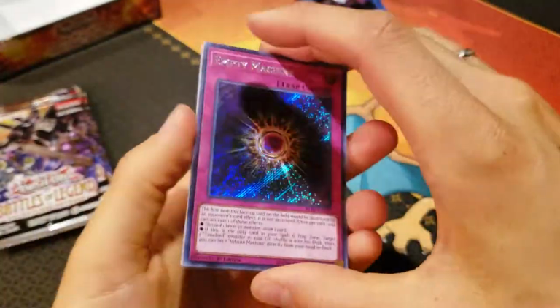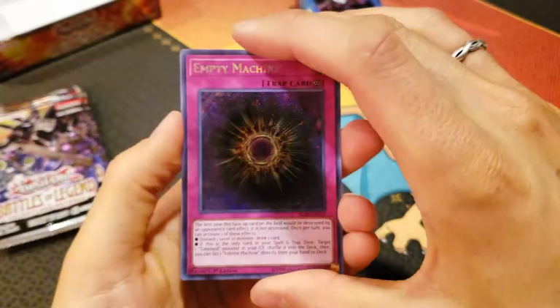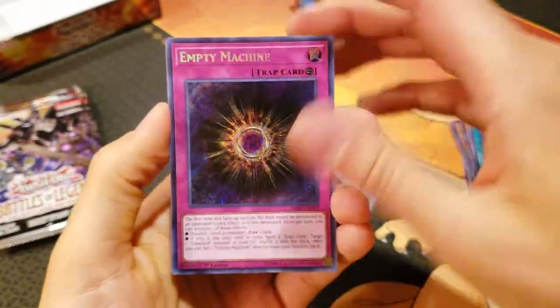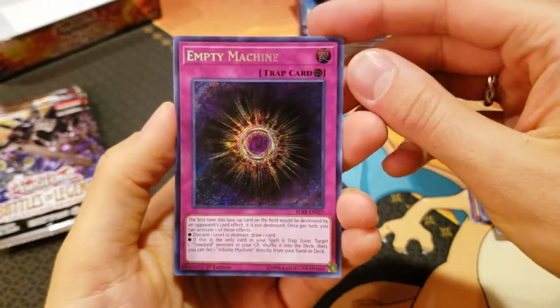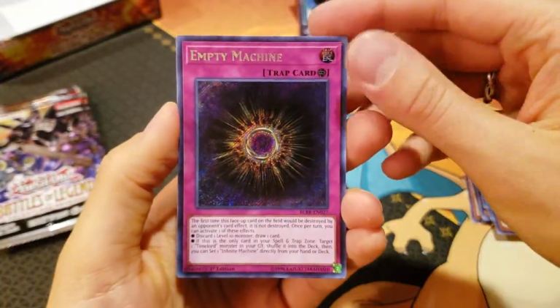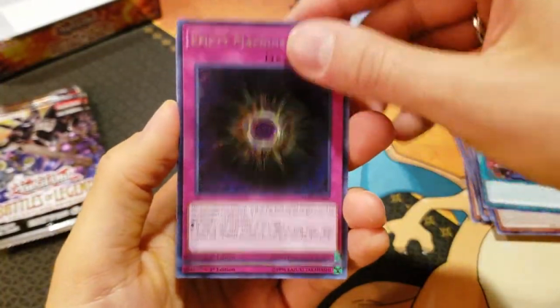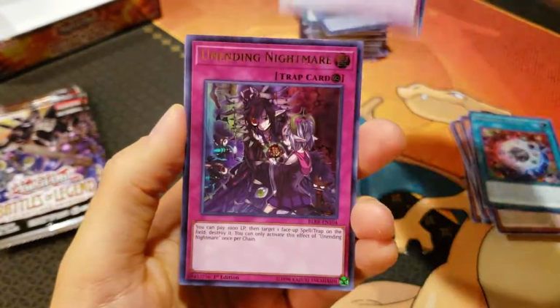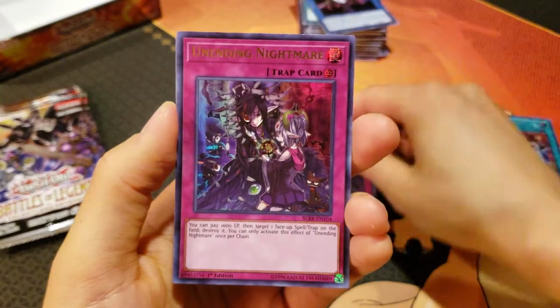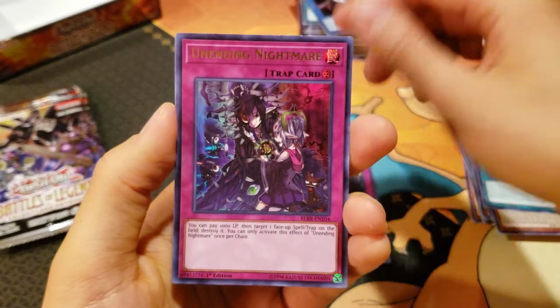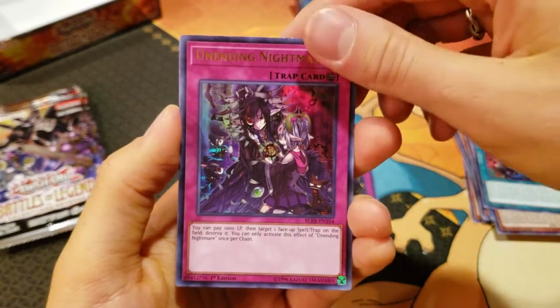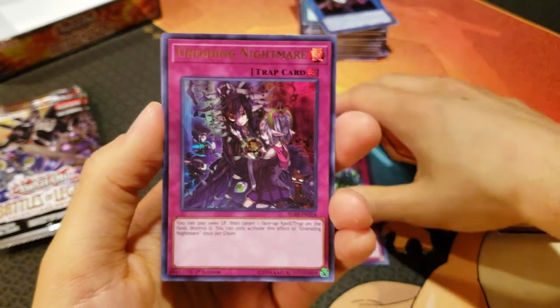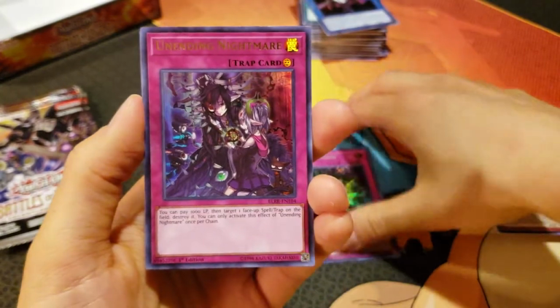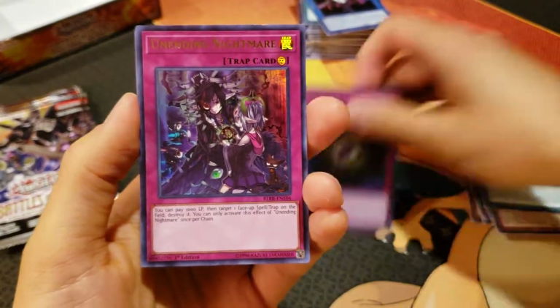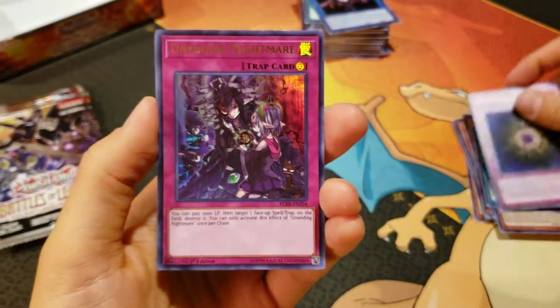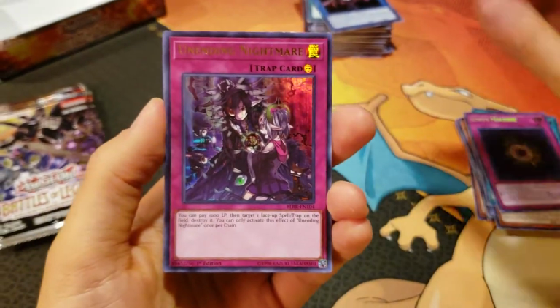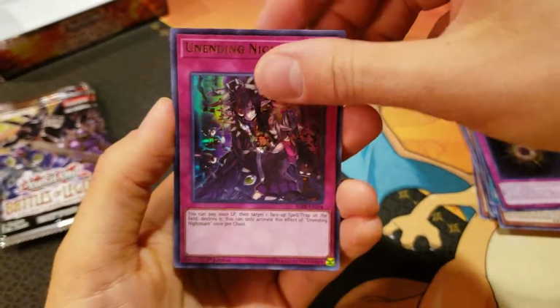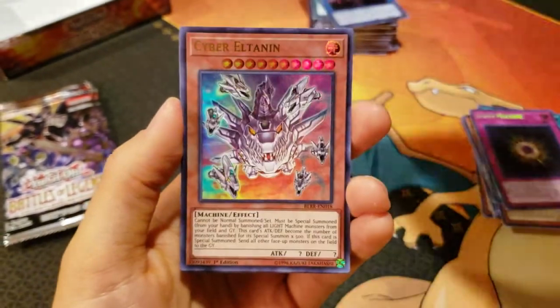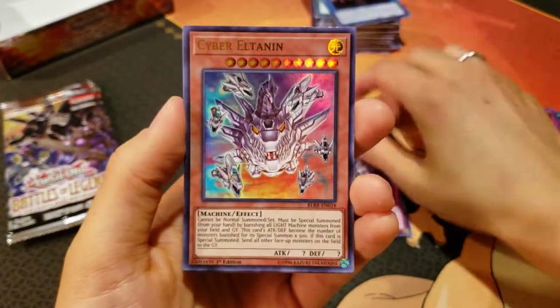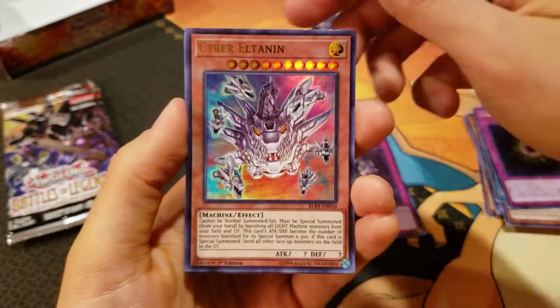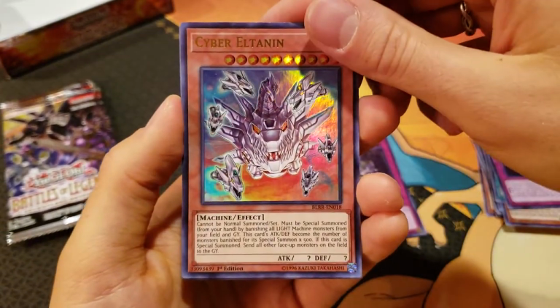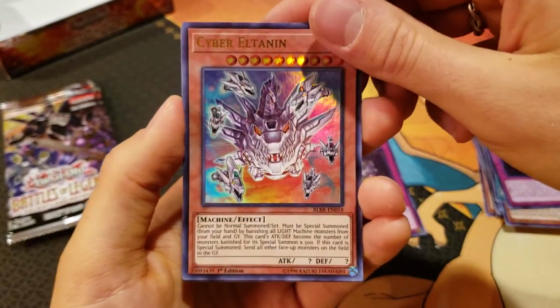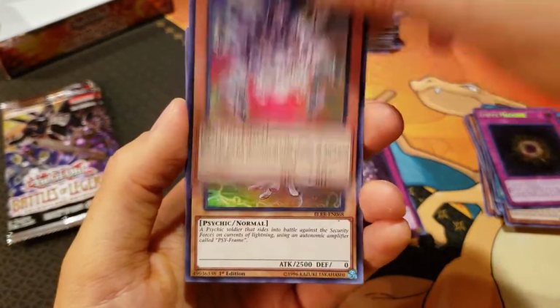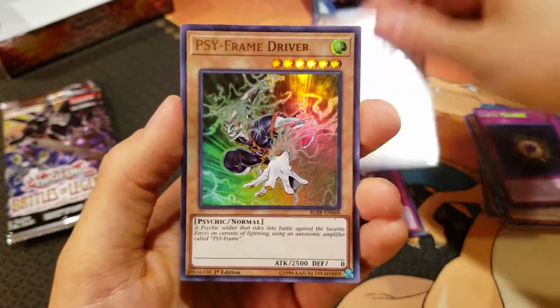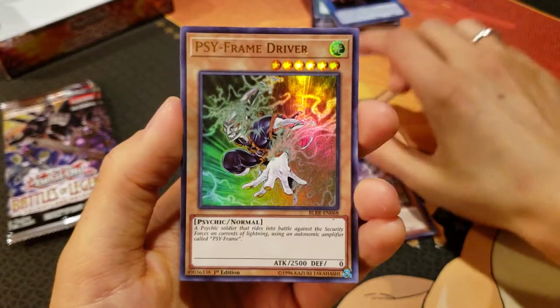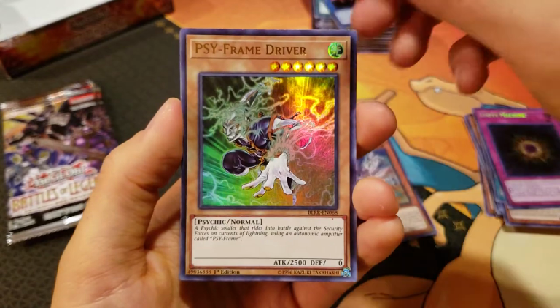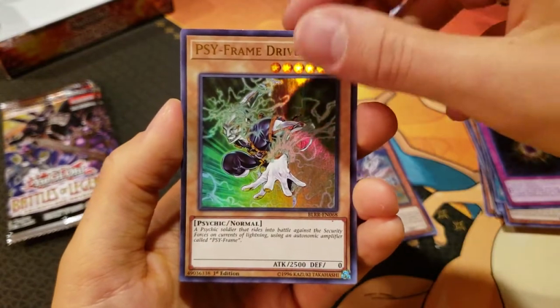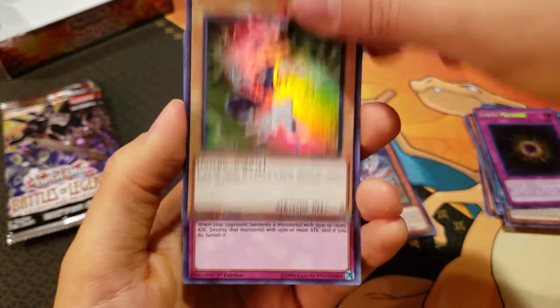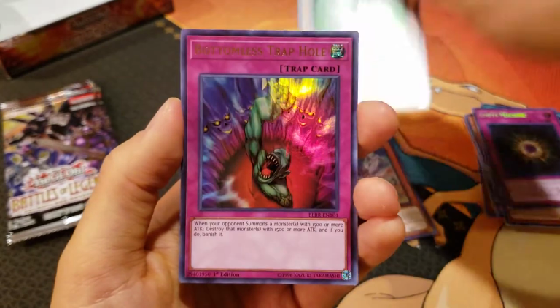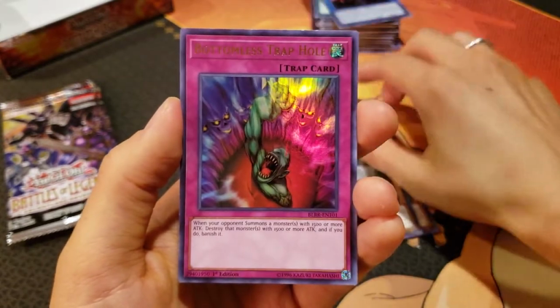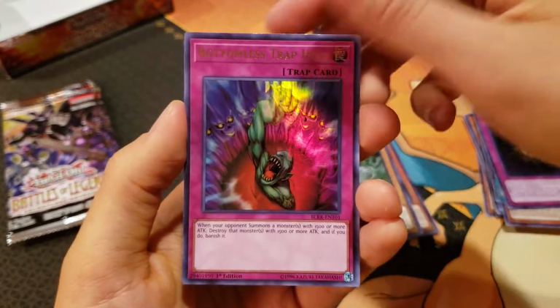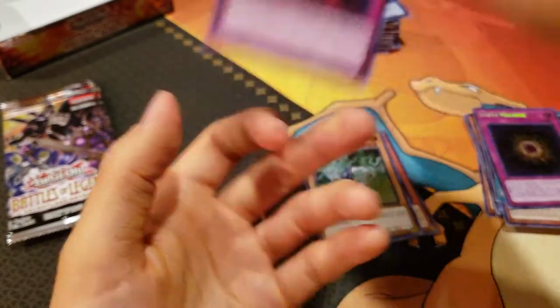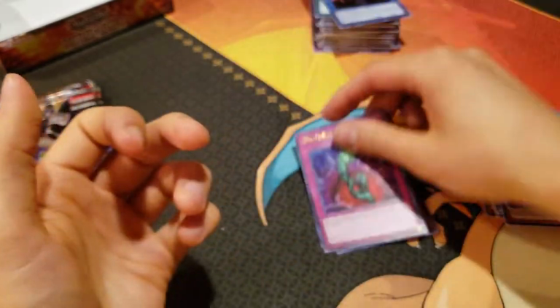We're getting down. We got Empty Machine for the Time Lords, Unending Nightmare, a Cyber Eltonen, a Sideframe Driver, and a Bottomless Trap Hole. Very nice.